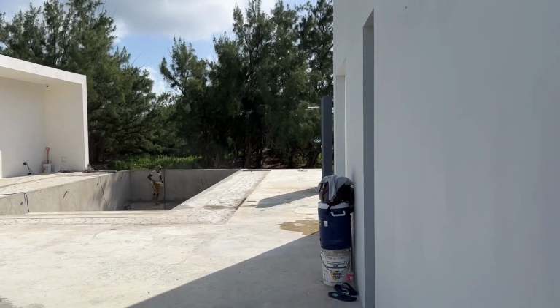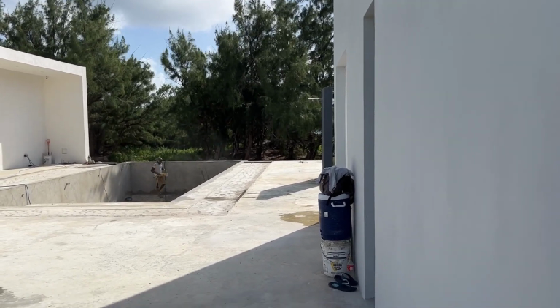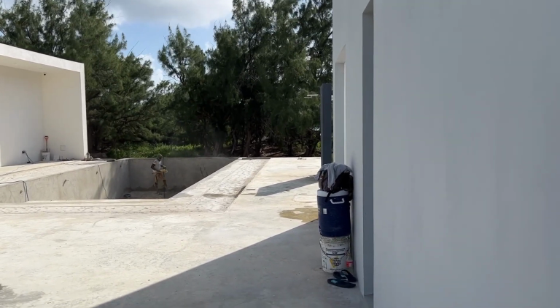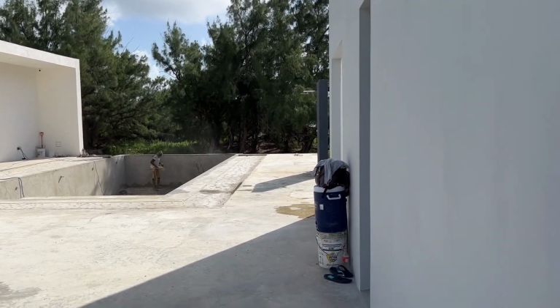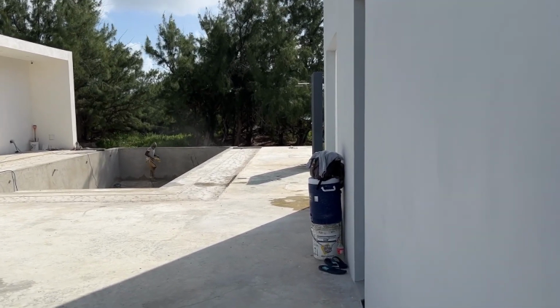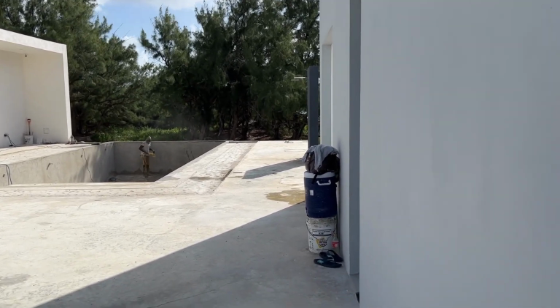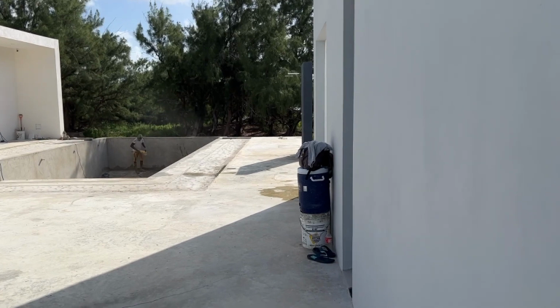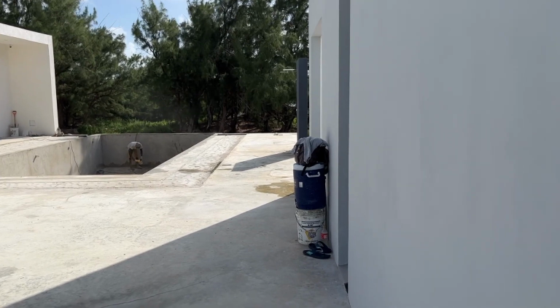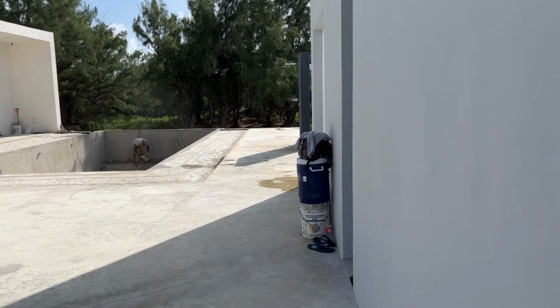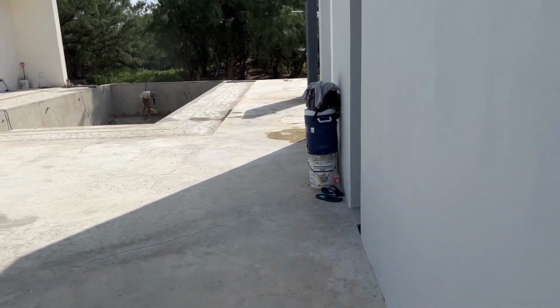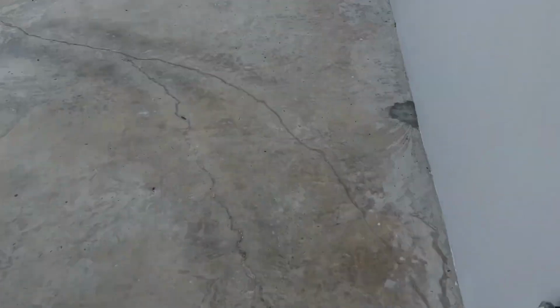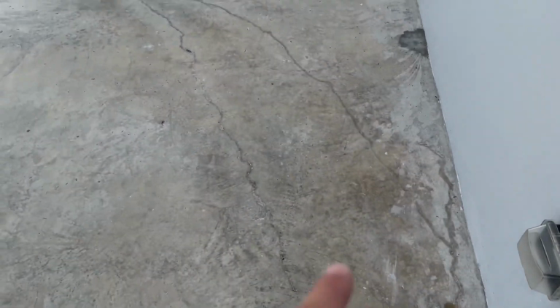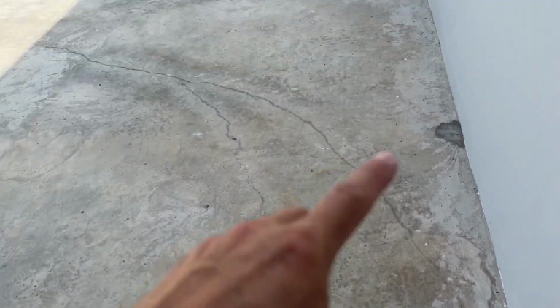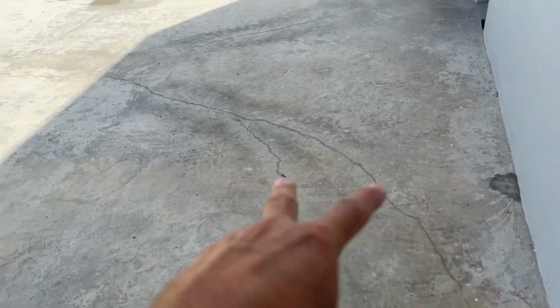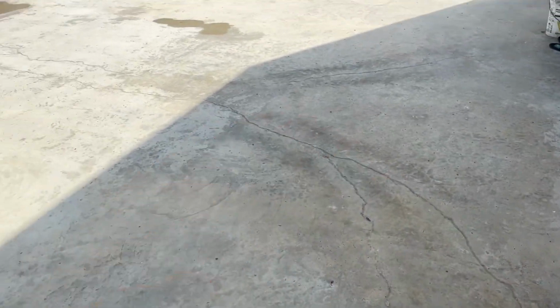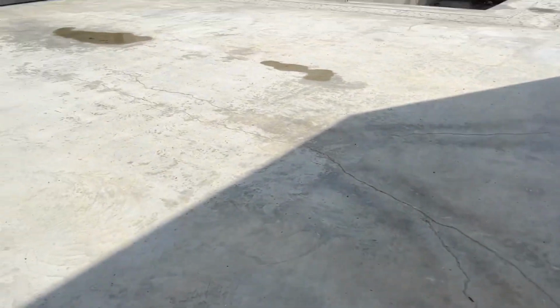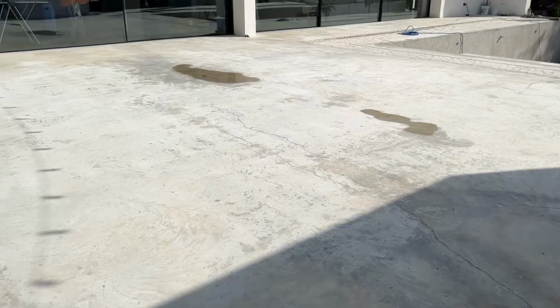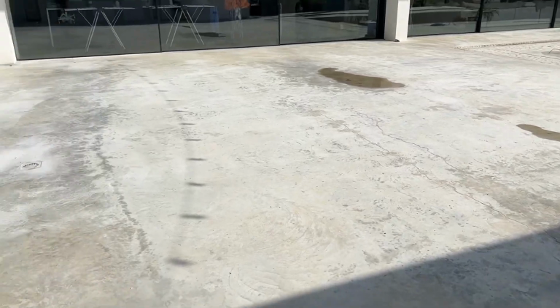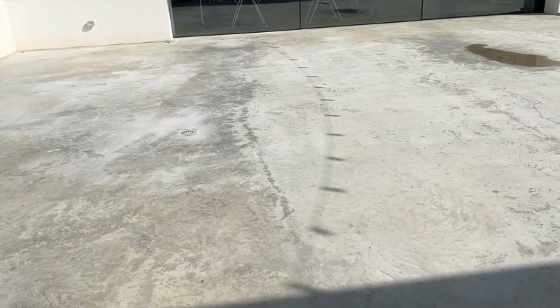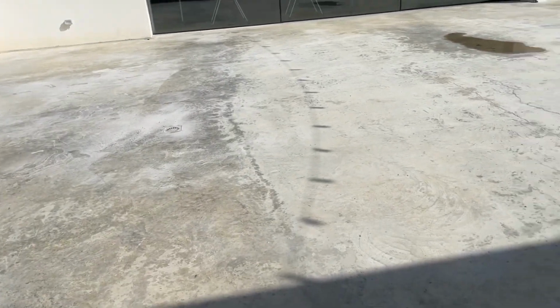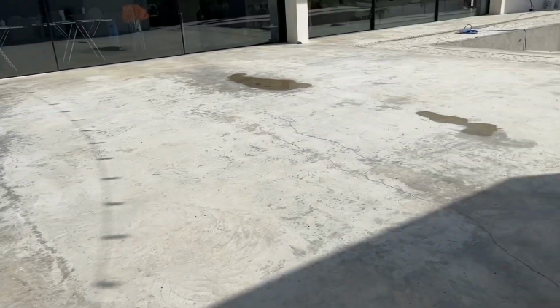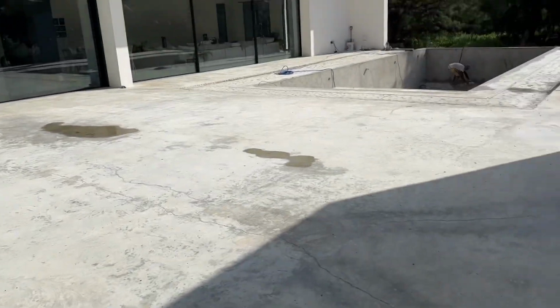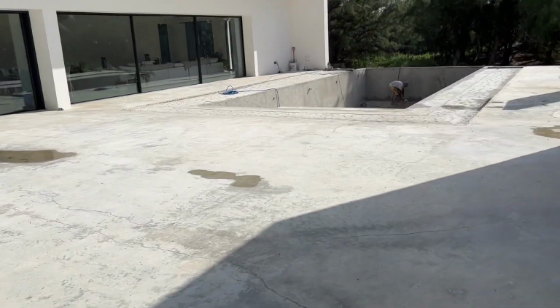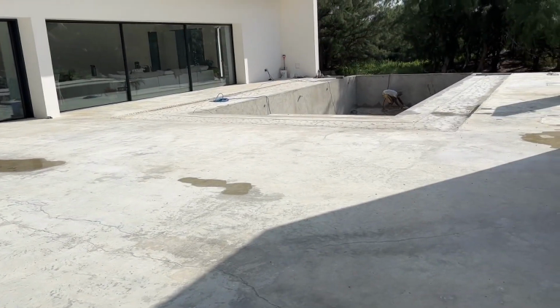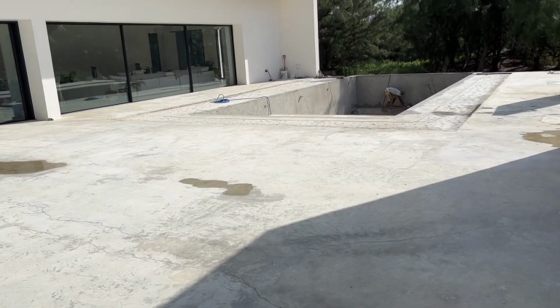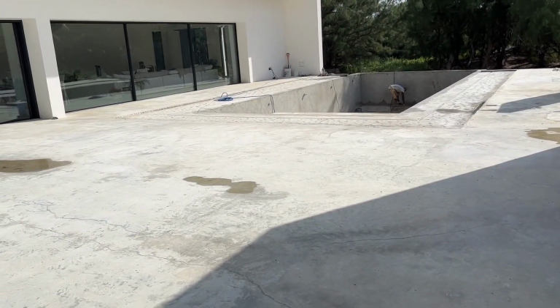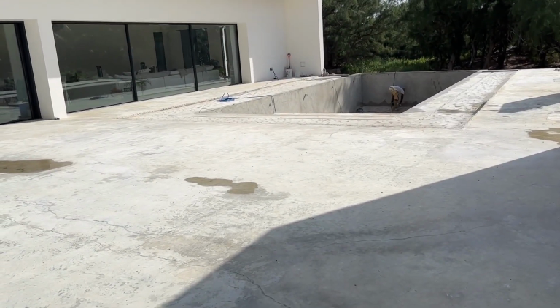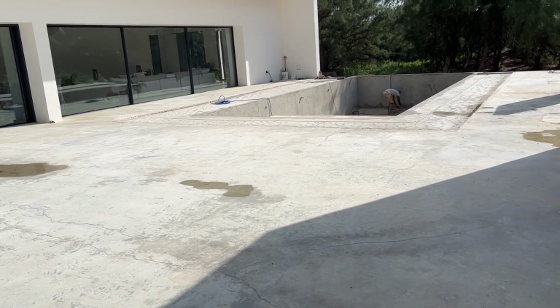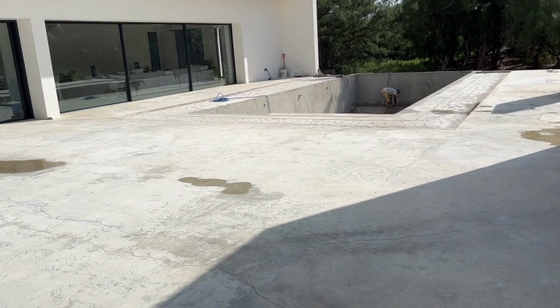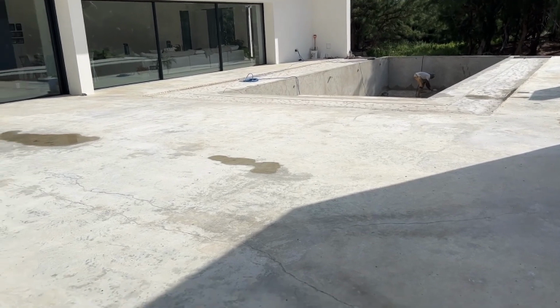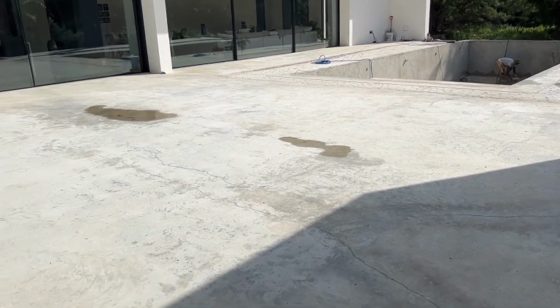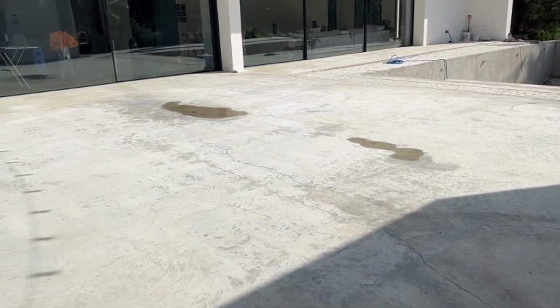I'm going to speak to the guys about doing that for me. And the one thing we do need to do is get these bloody cracks done — we keep talking about it, but we need to get them done. Certainly whilst the dust is being done now, we may be able to just get it done. I might even talk to them about doing it so they can give me a price.